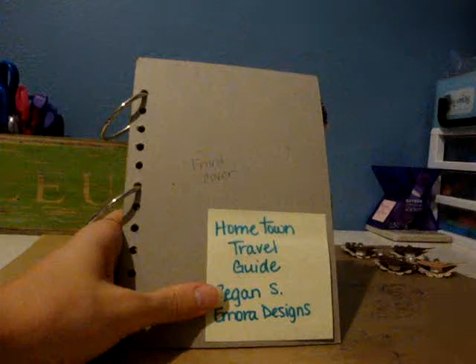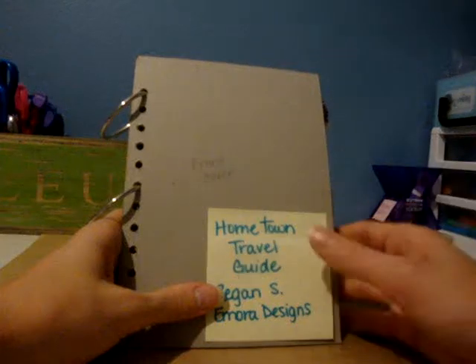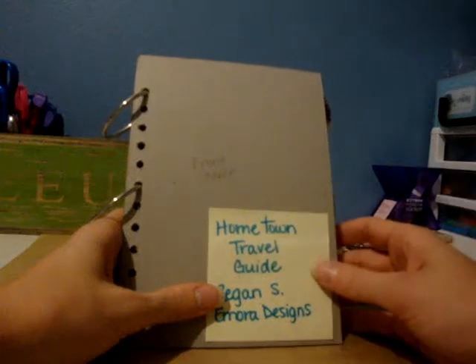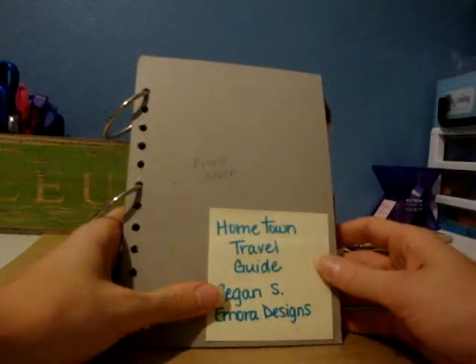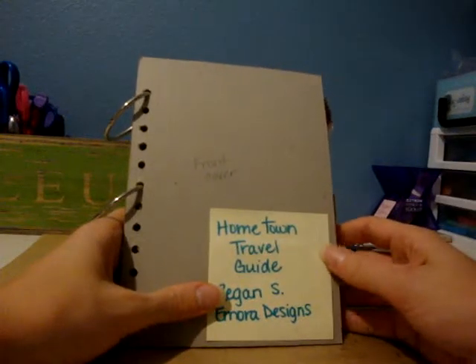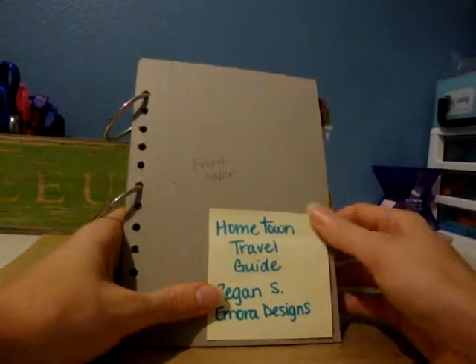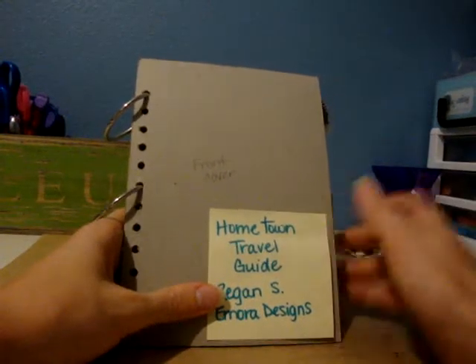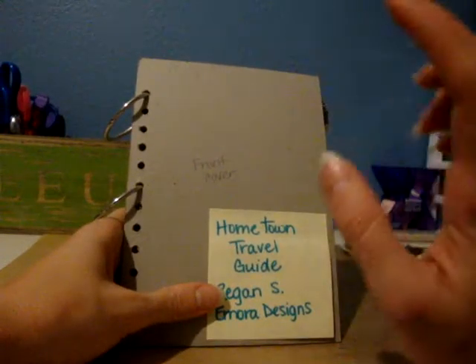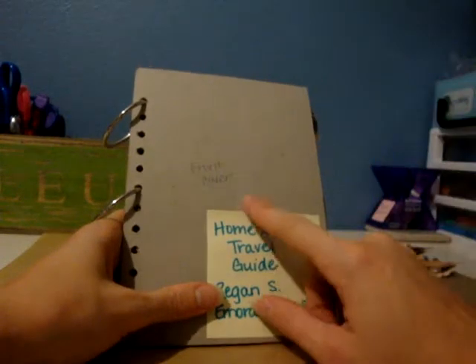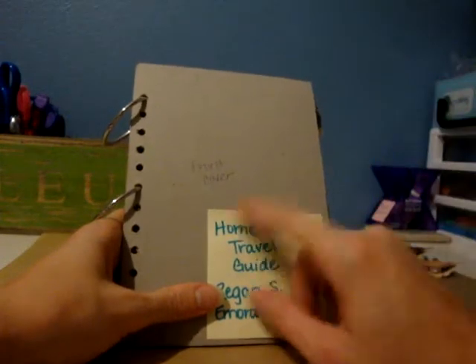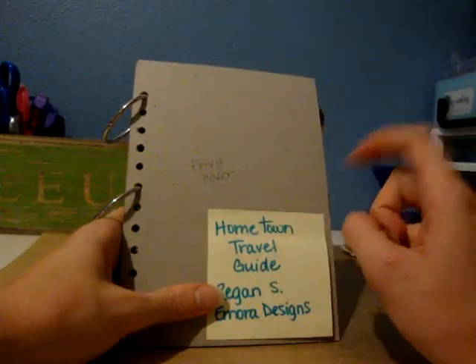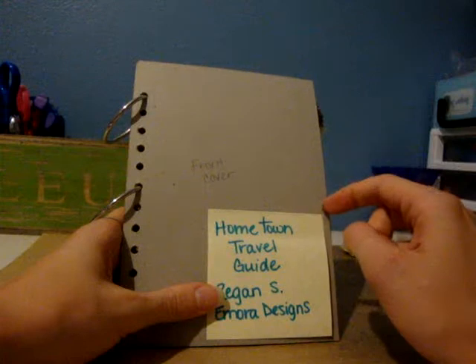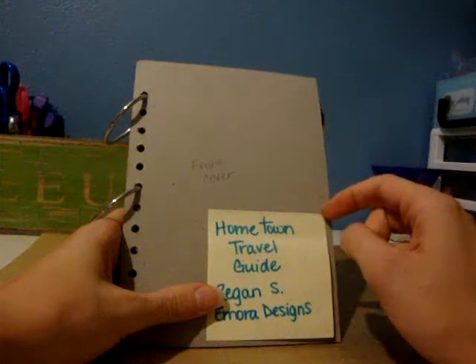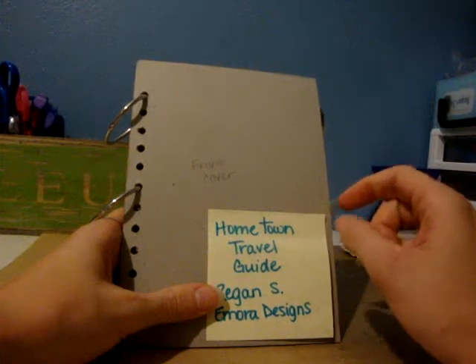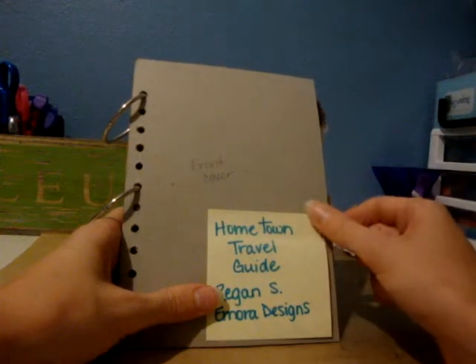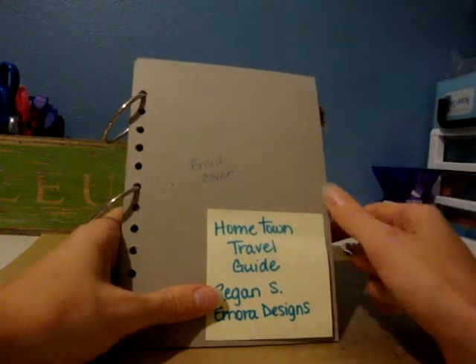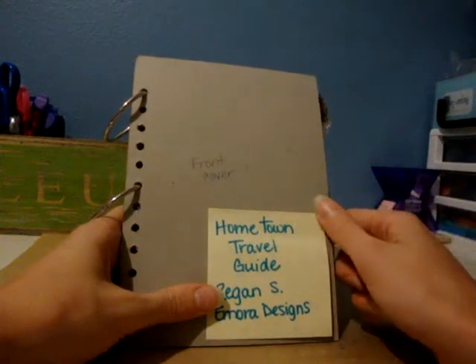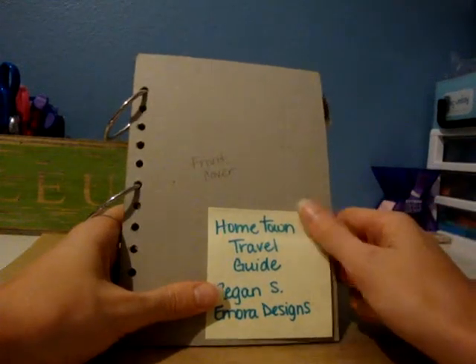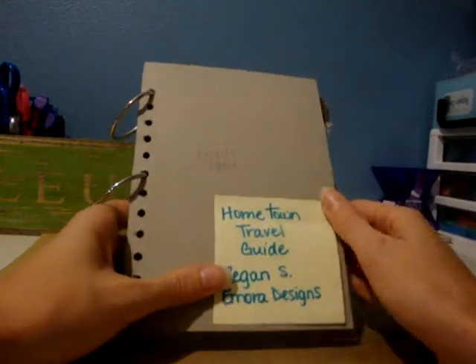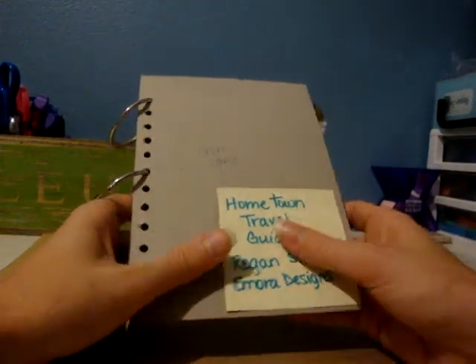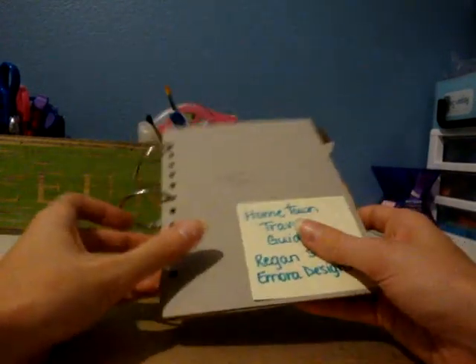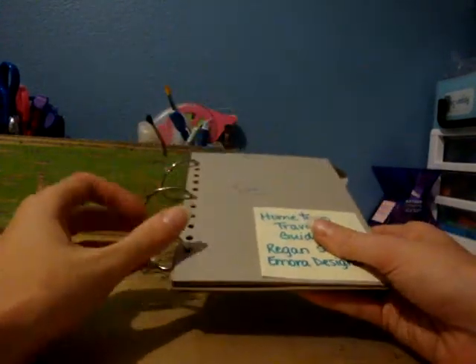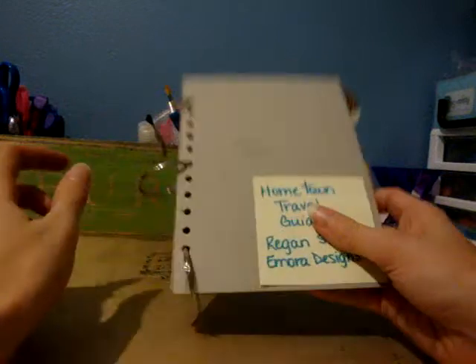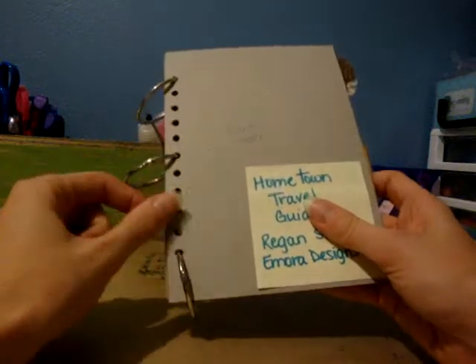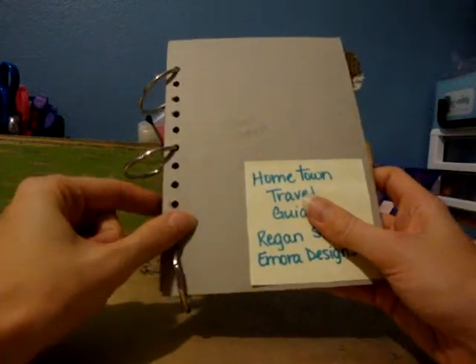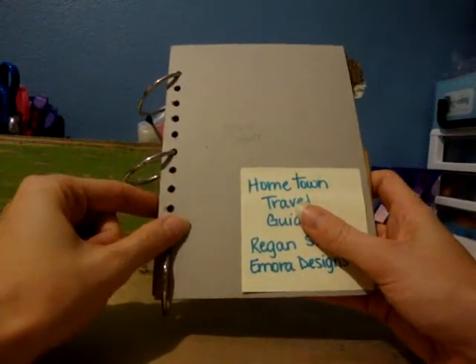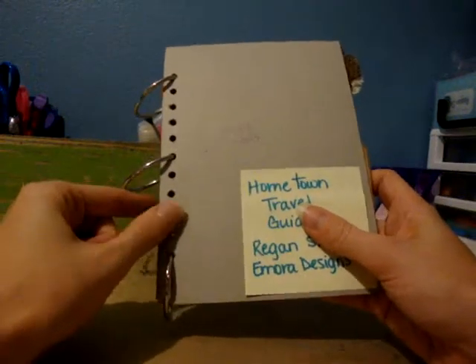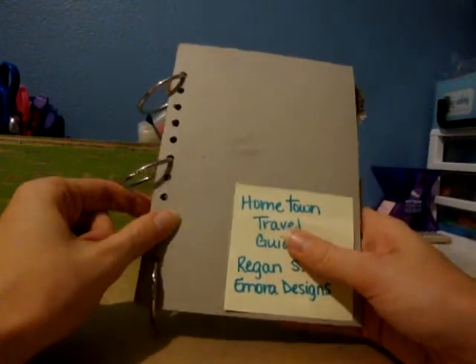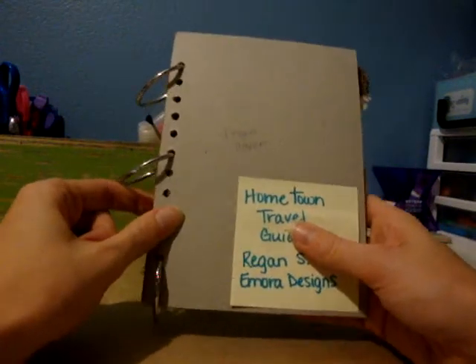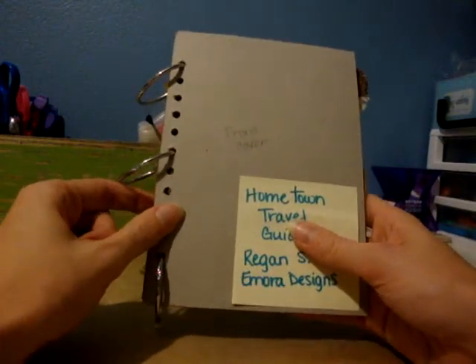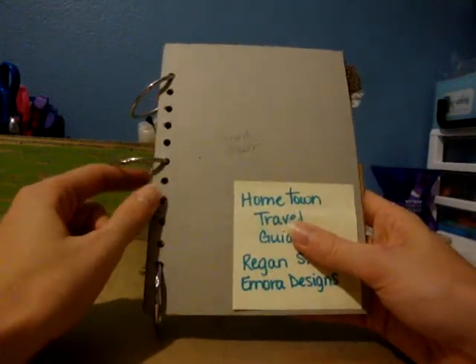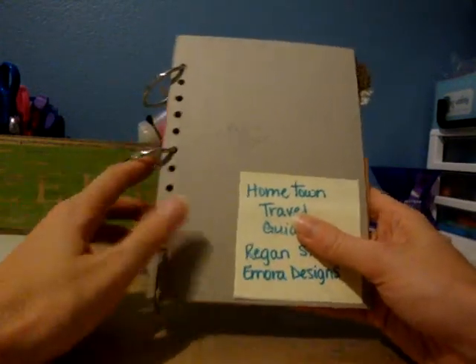Hi, it's Regan with Amora Designs. I just wanted to share with you my circle journal for the Travelogs group number two over at Your Paper Pantry. I just finished it up and it will be going out in the mail to Michelle in New York tomorrow.